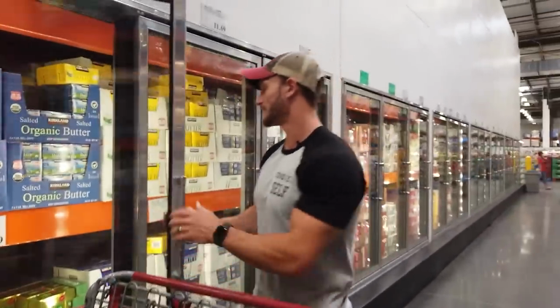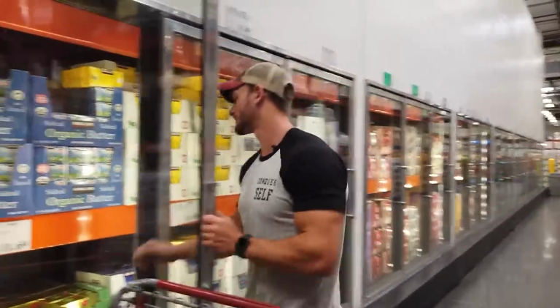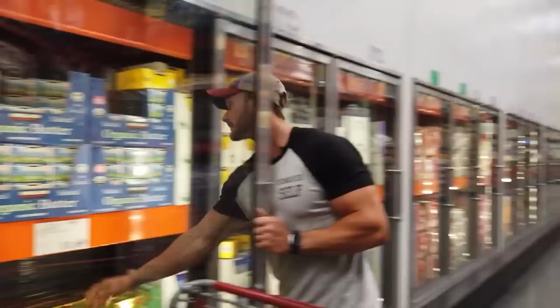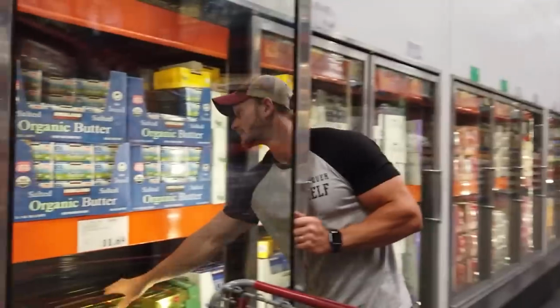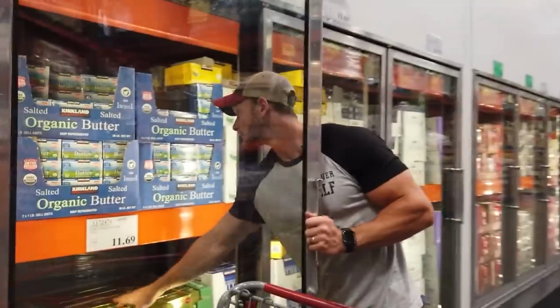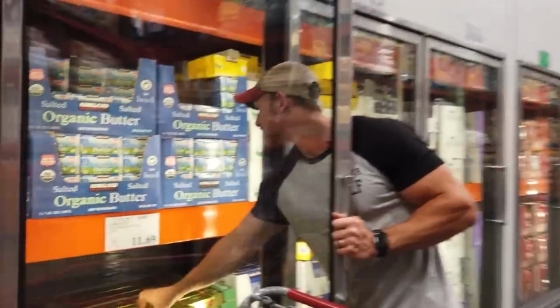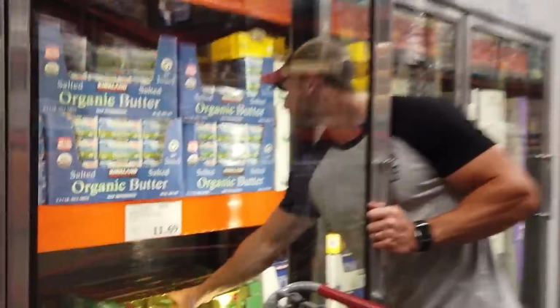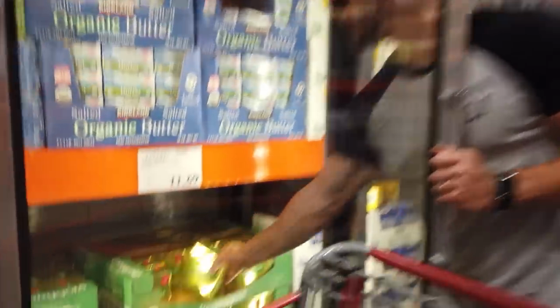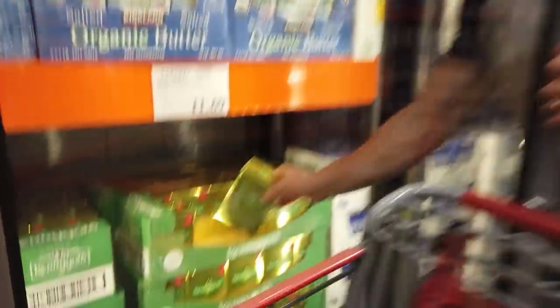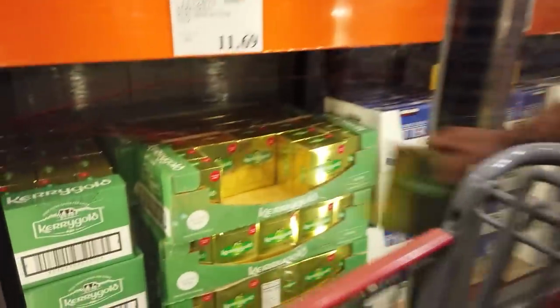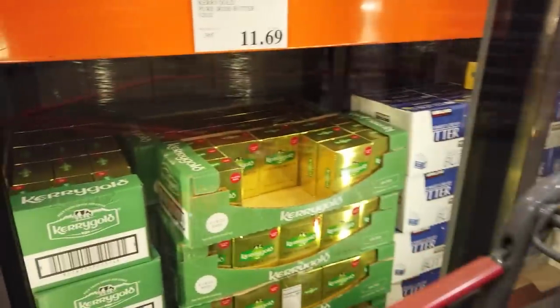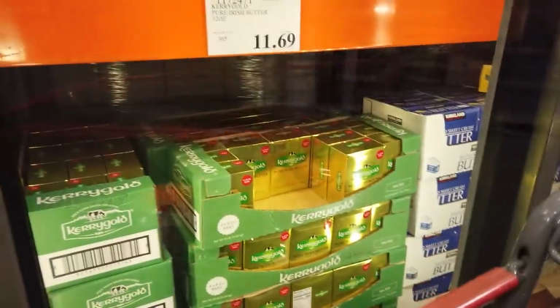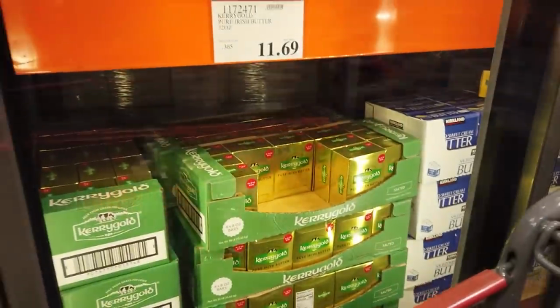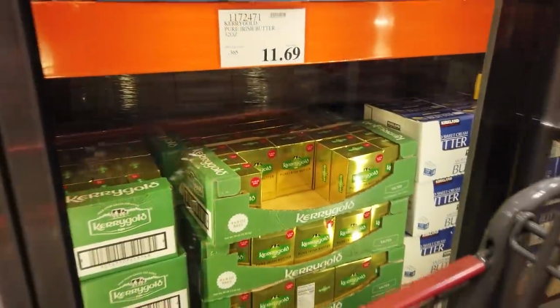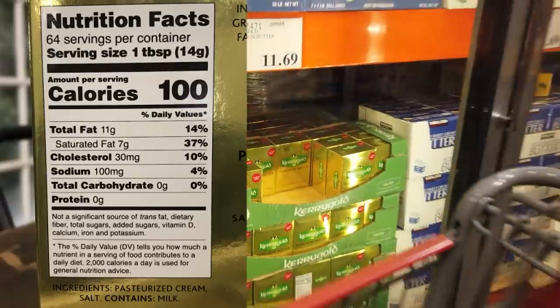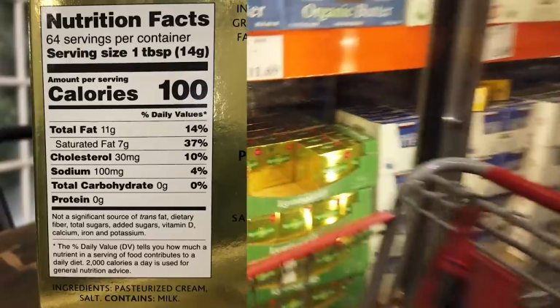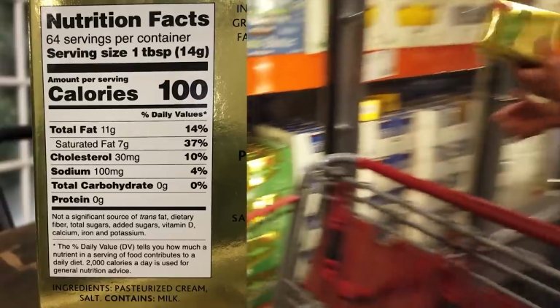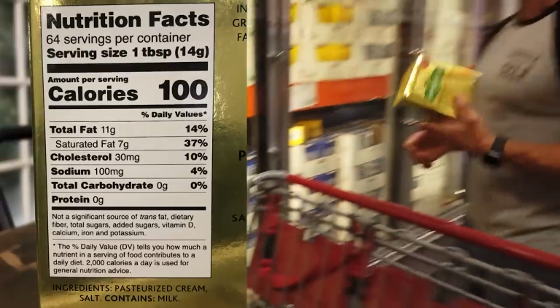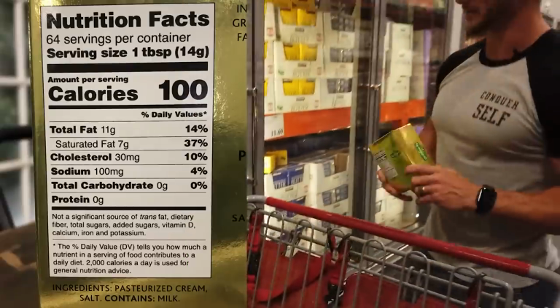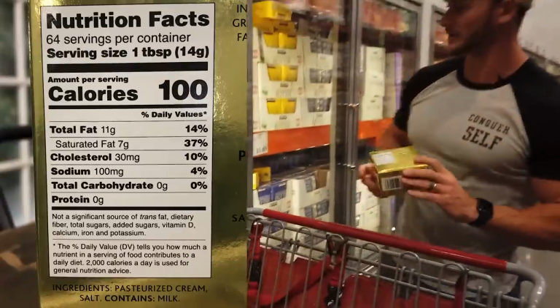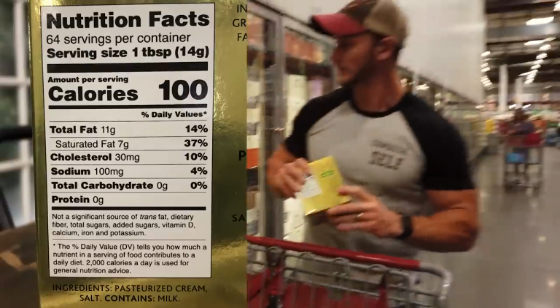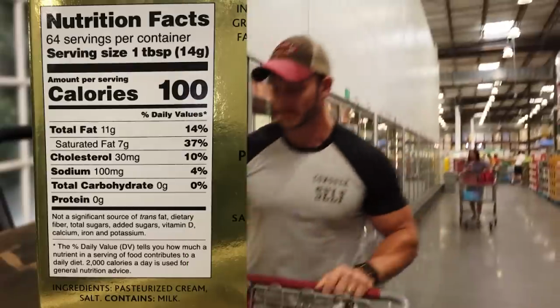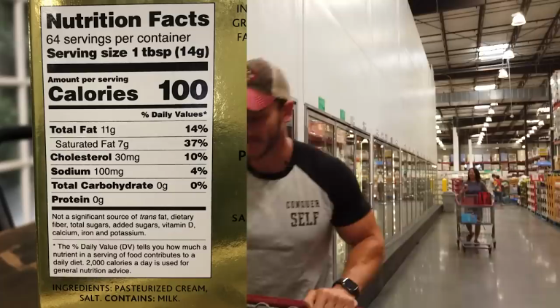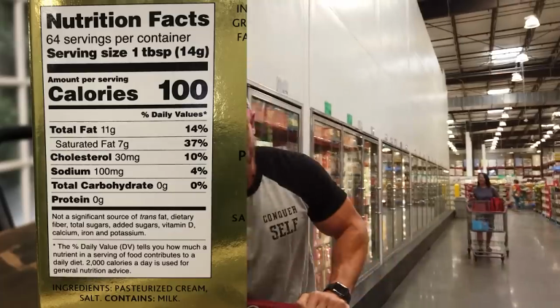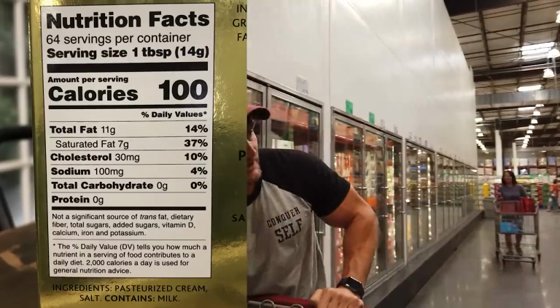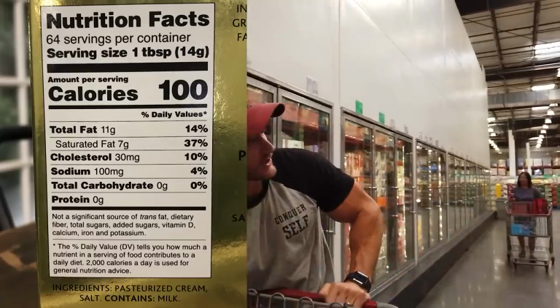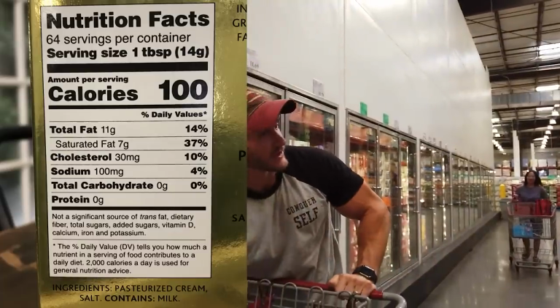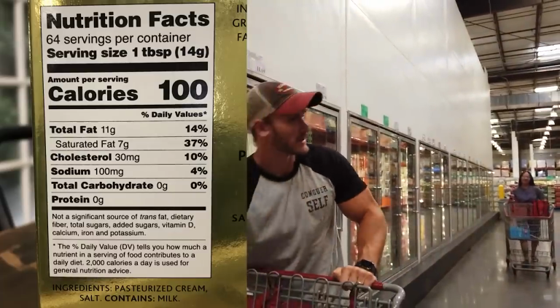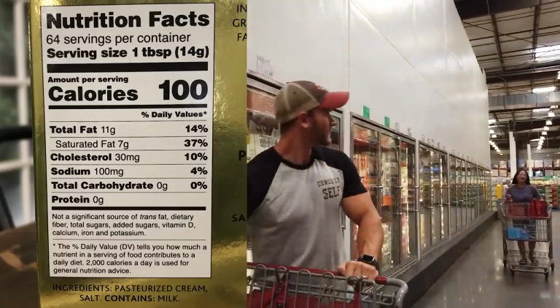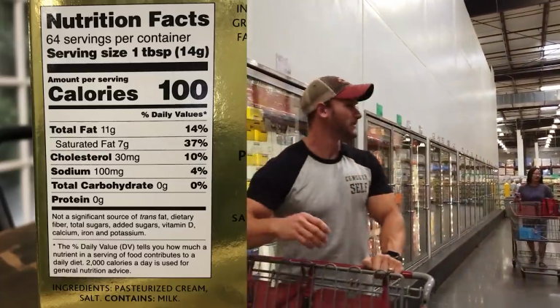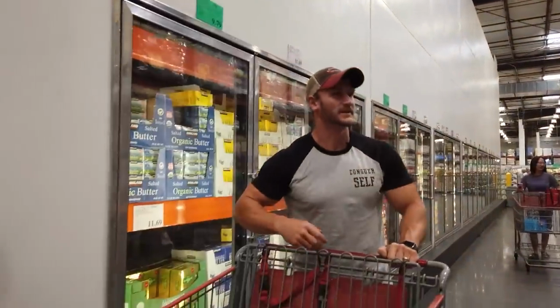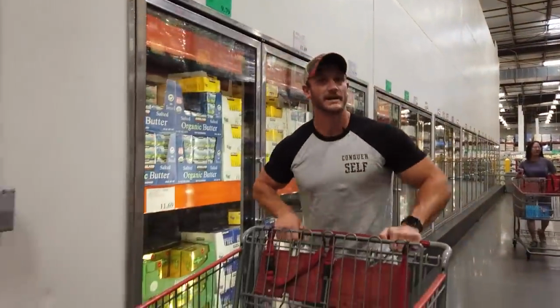Kerrygold butter — that is a given. Love my Kerrygold: grass-fed, grass-finished.